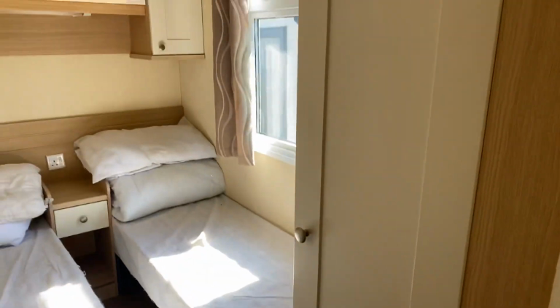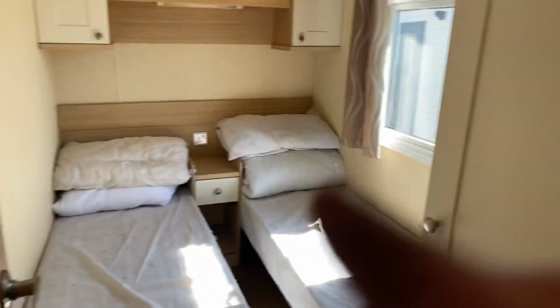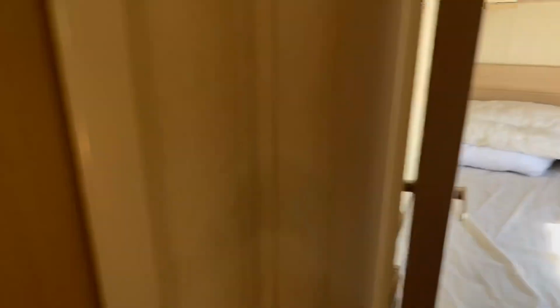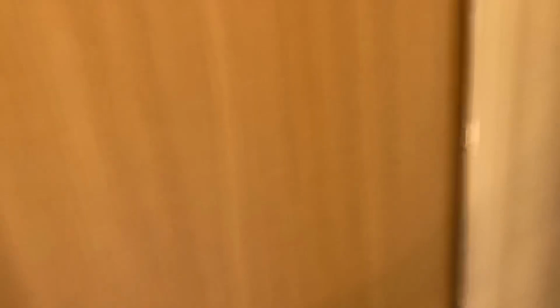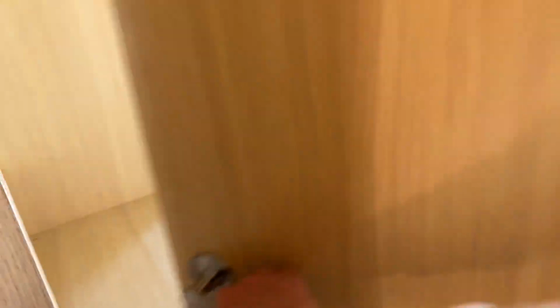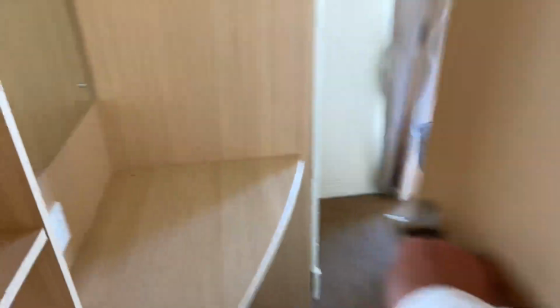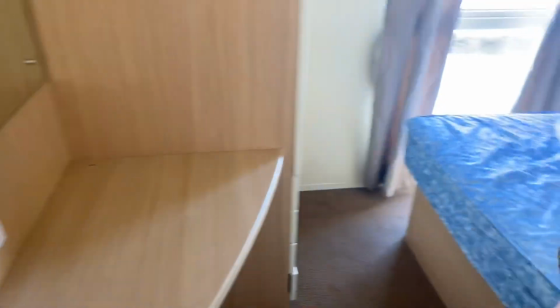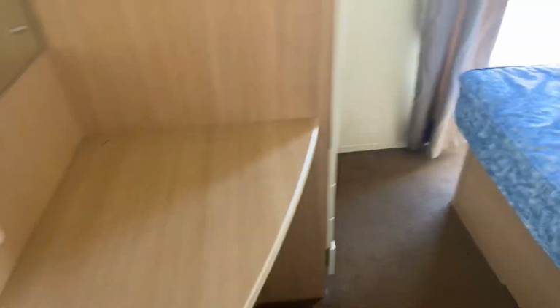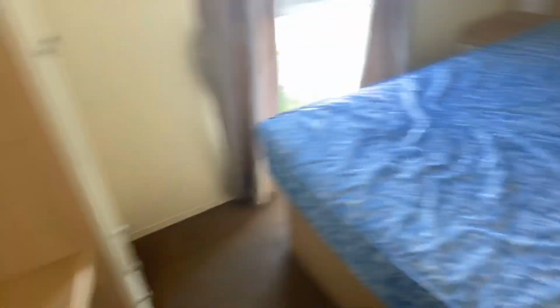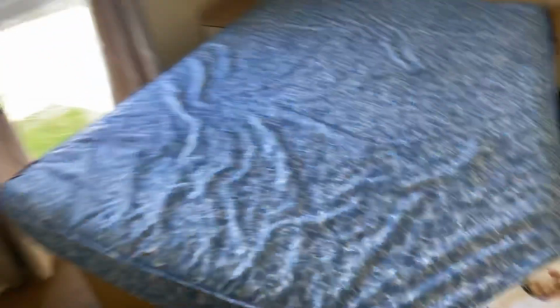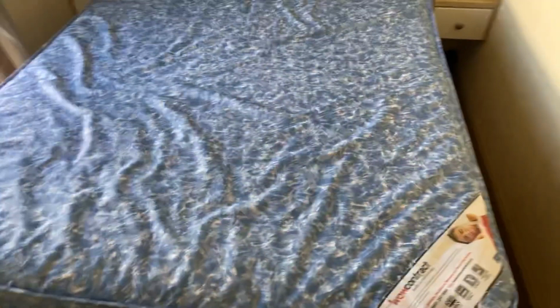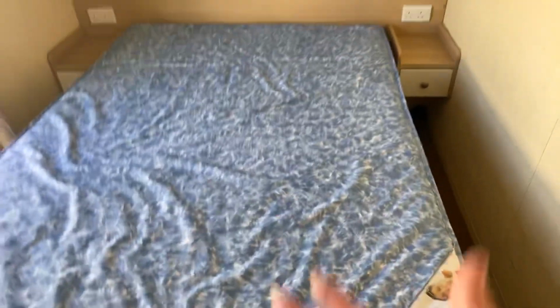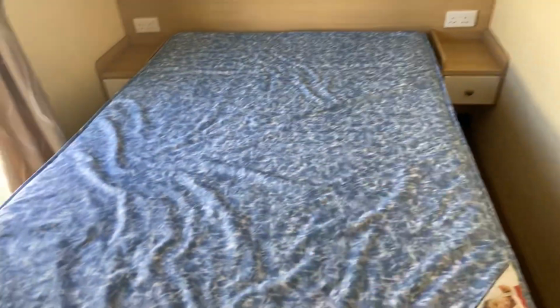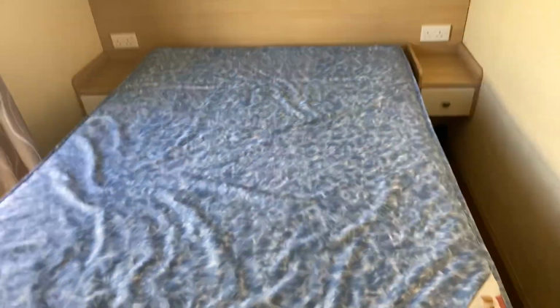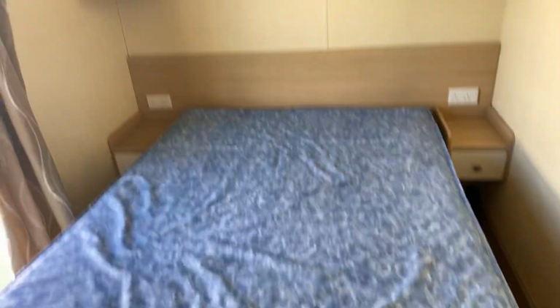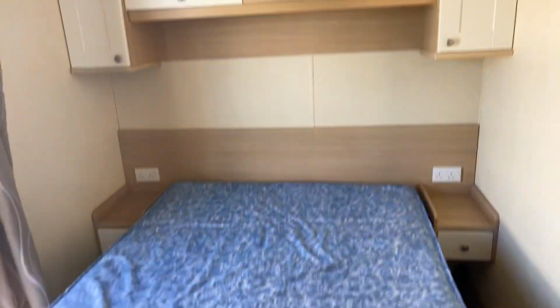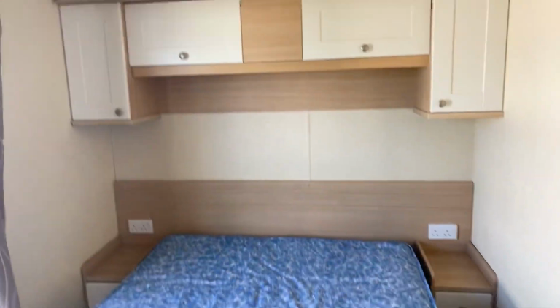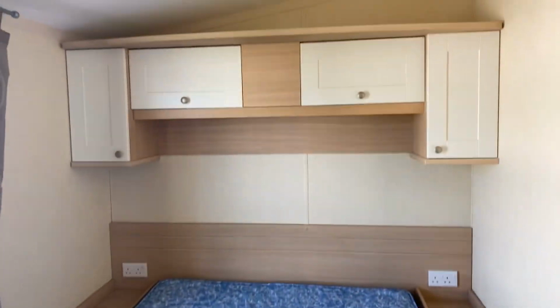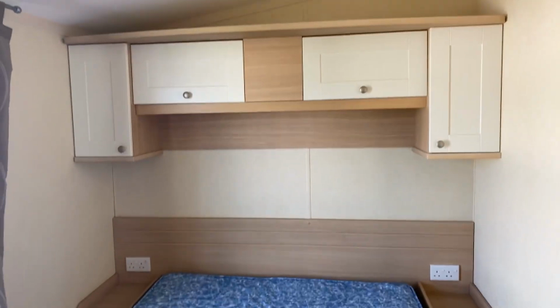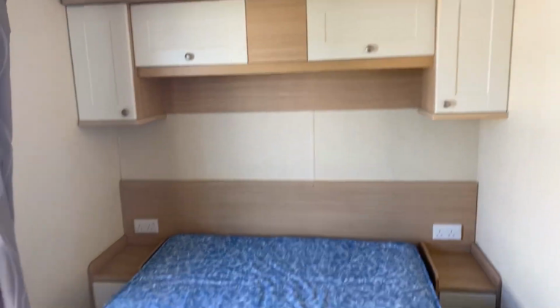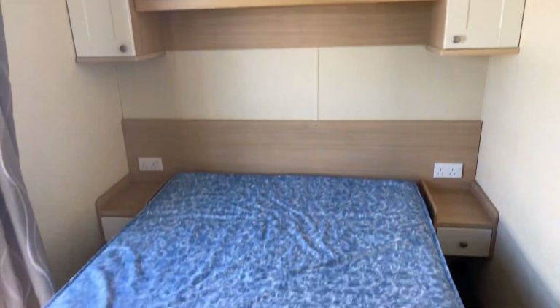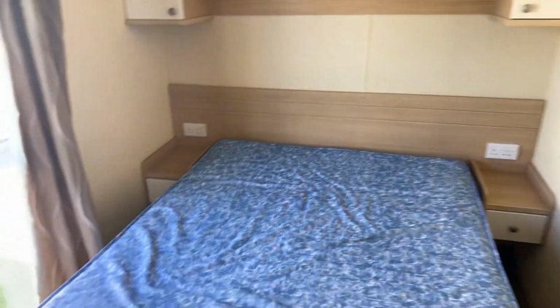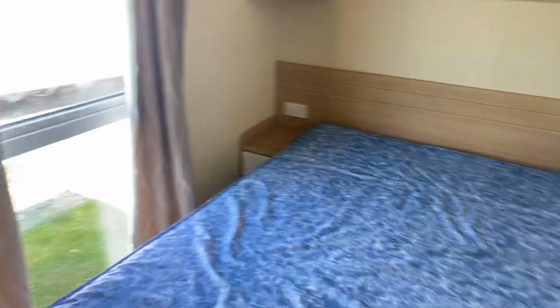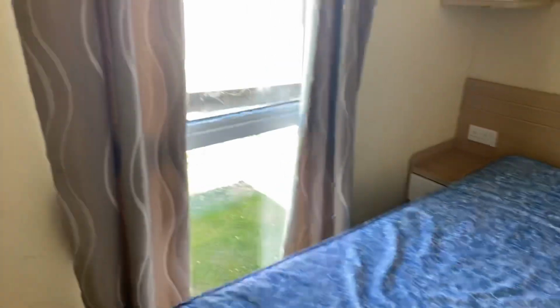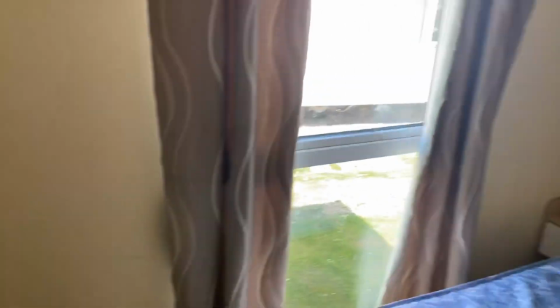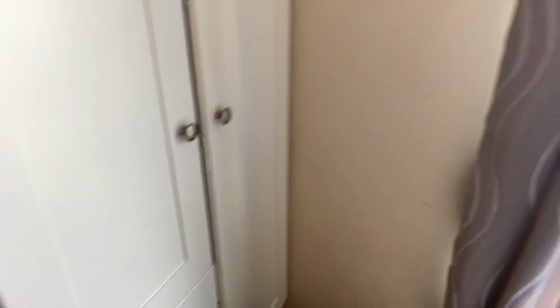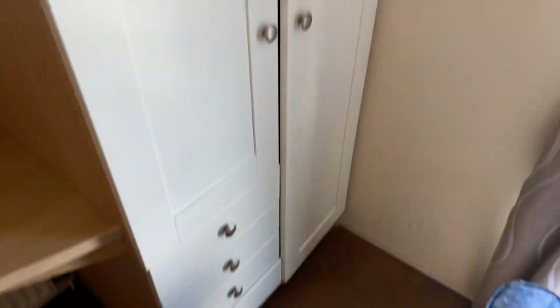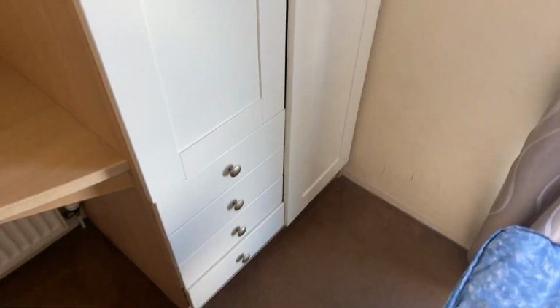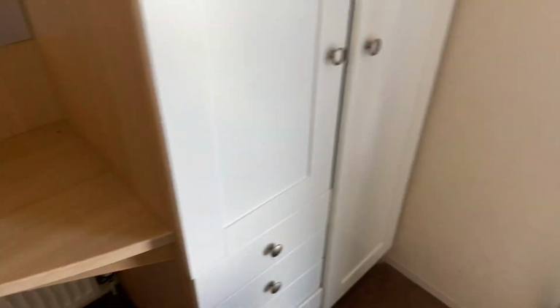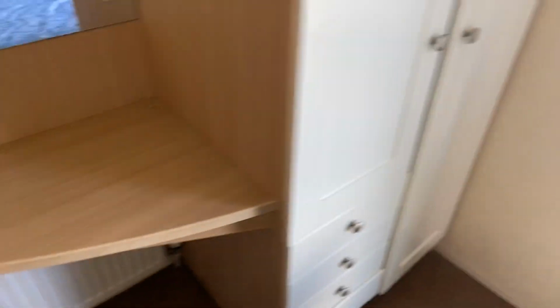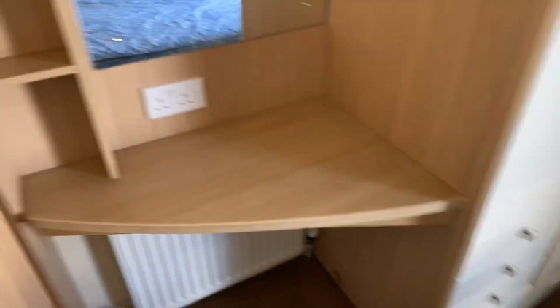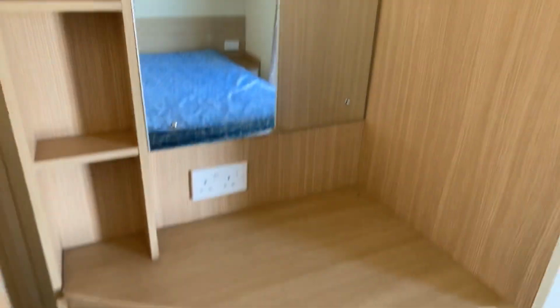Then the master bedroom — you've got a bed that lifts up on a hydraulic so you can store more stuff under there. And then there's a wardrobe just here and a dressing table.